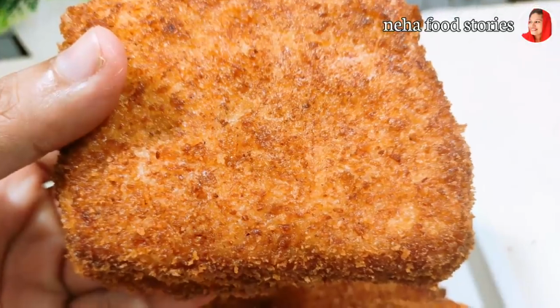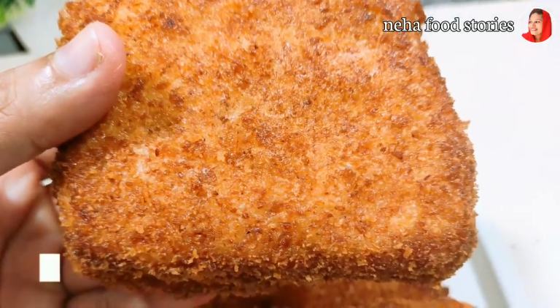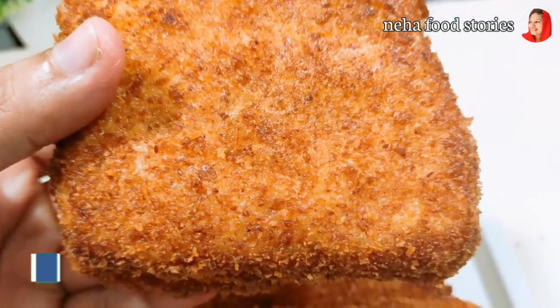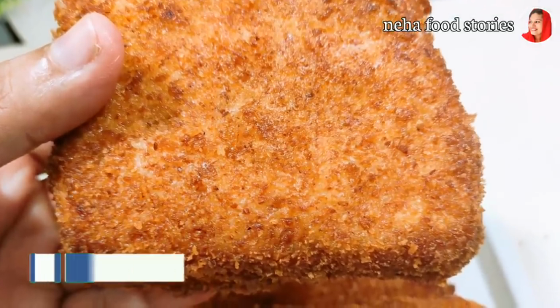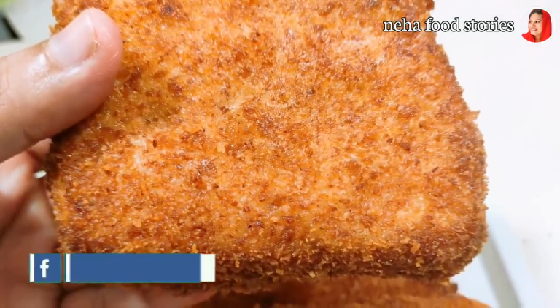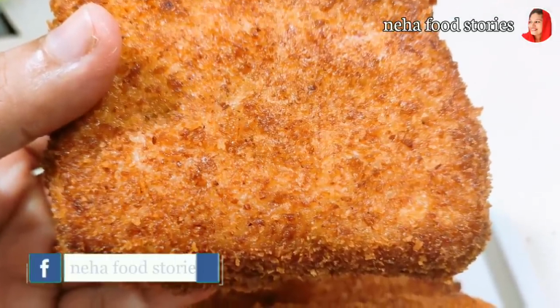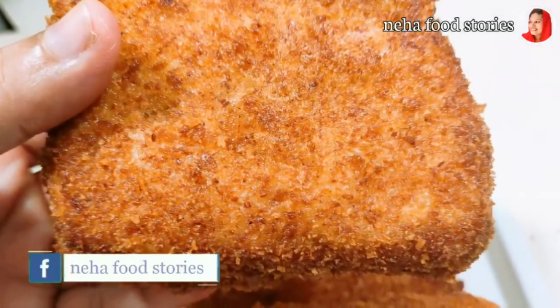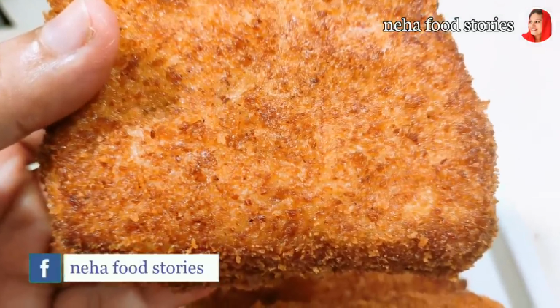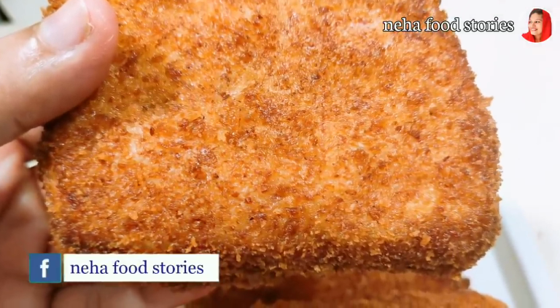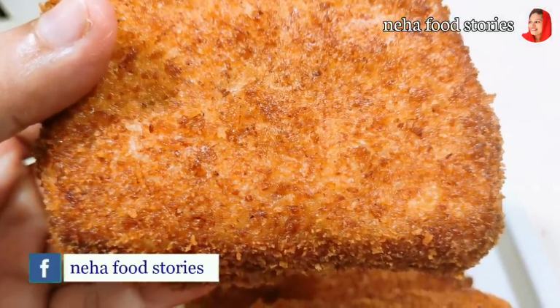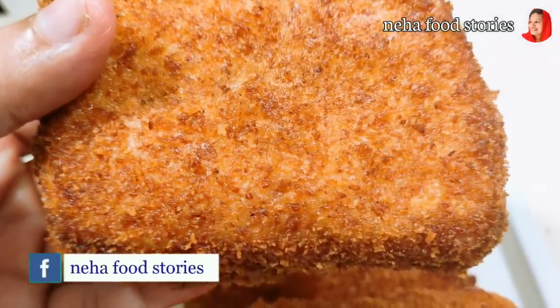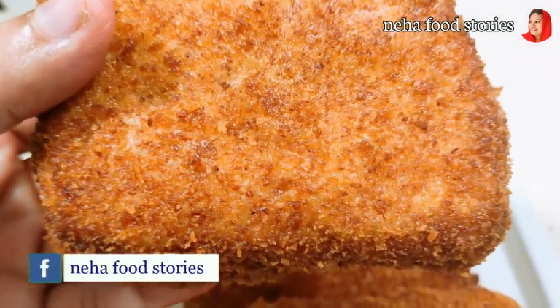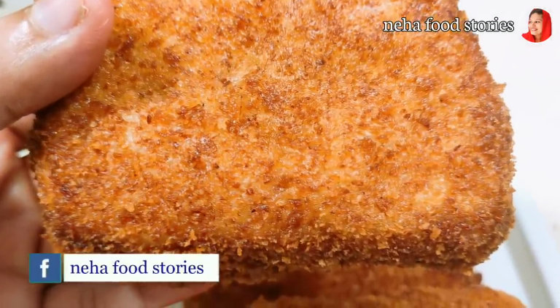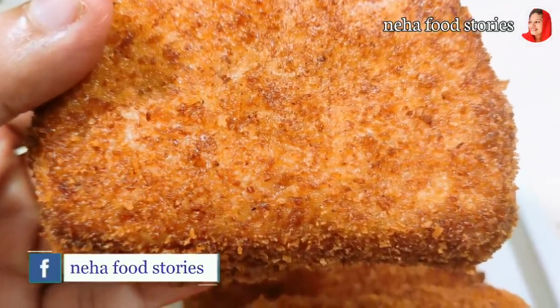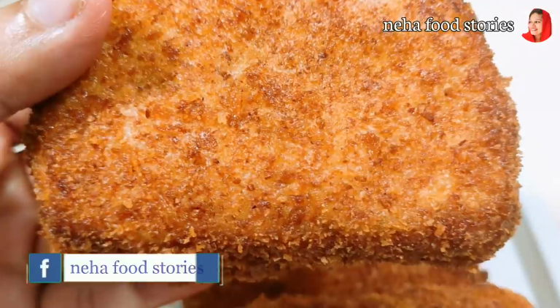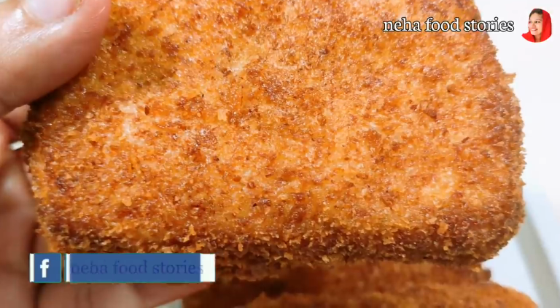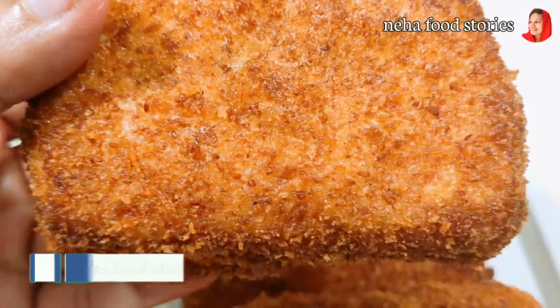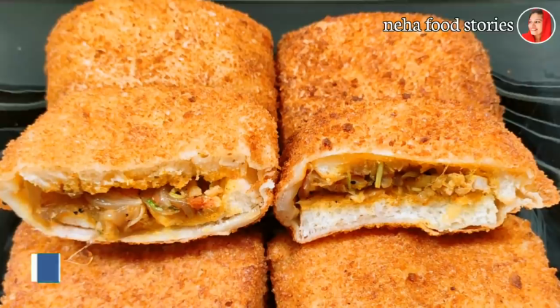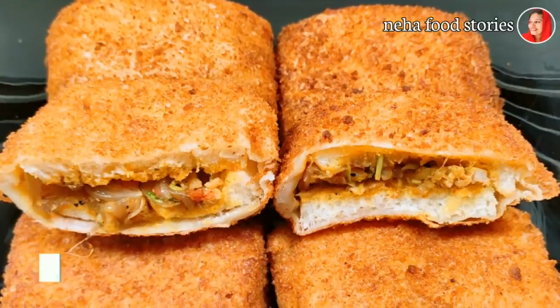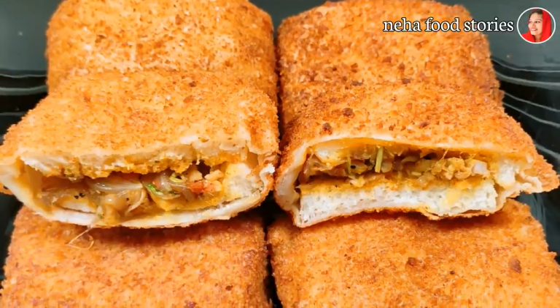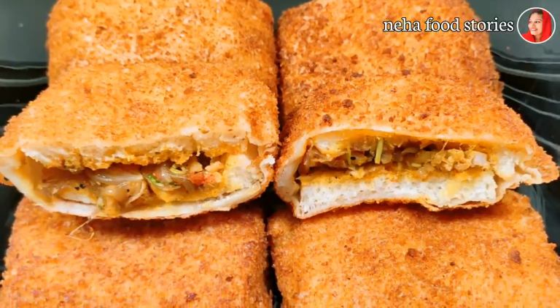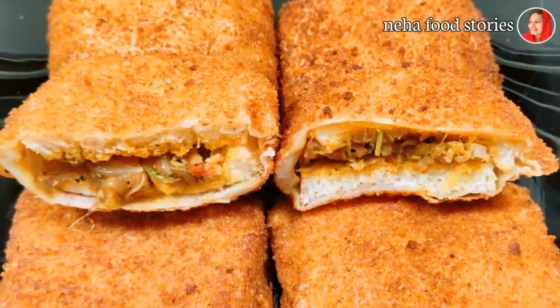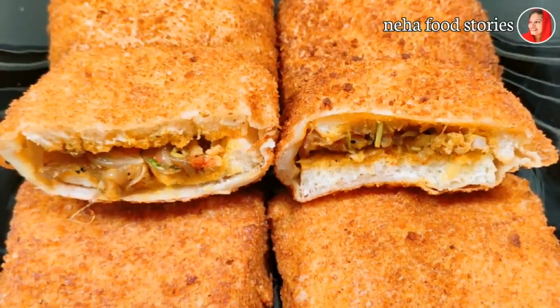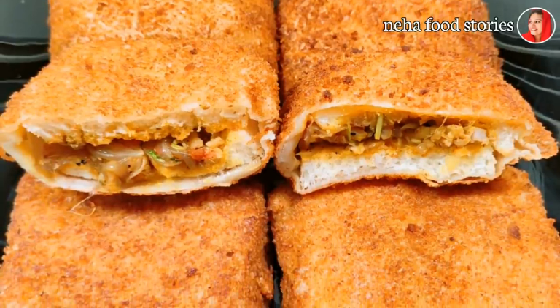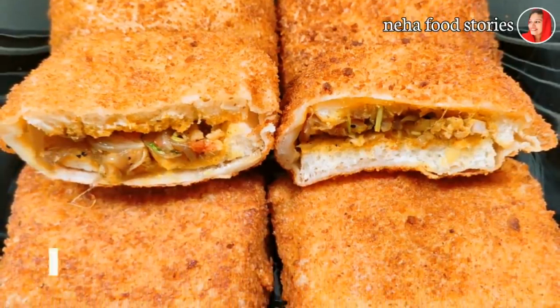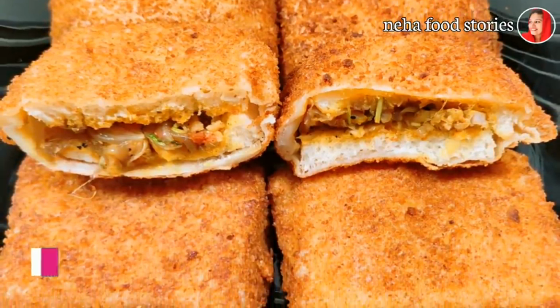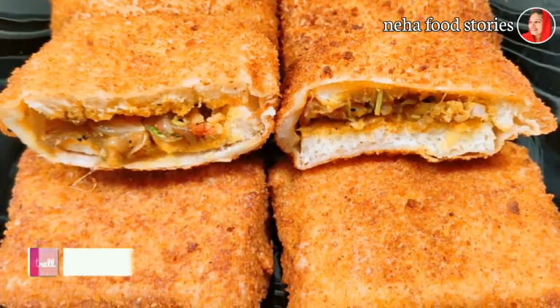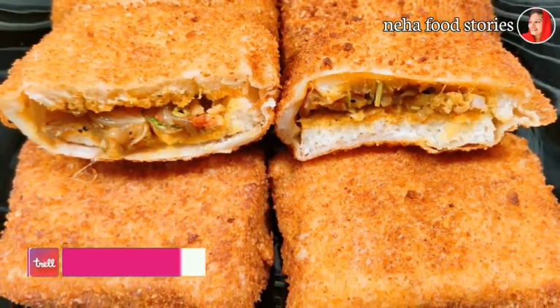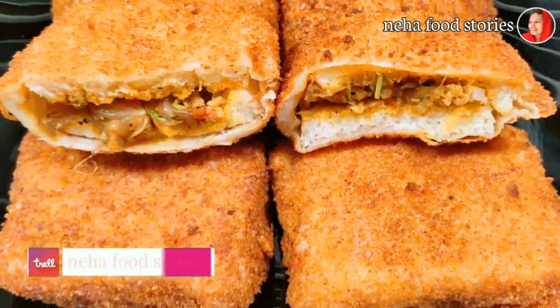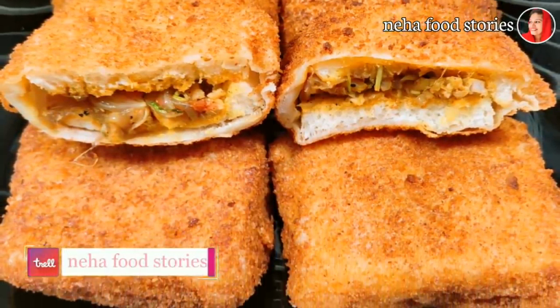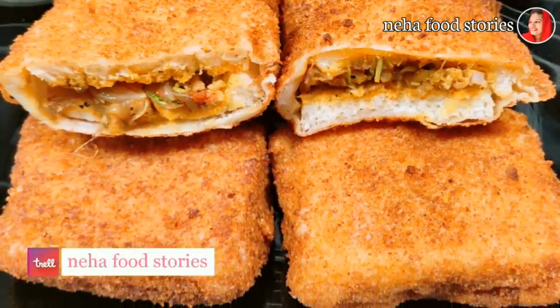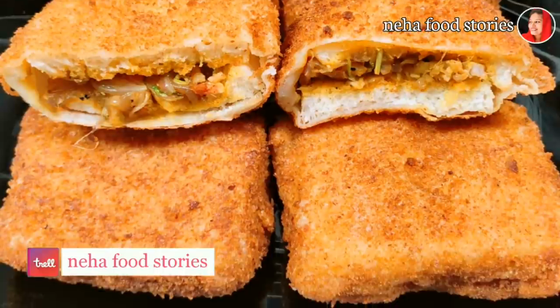Hello, here we are going to eat a little snack. This is a chicken pillow, bread box, chicken box.